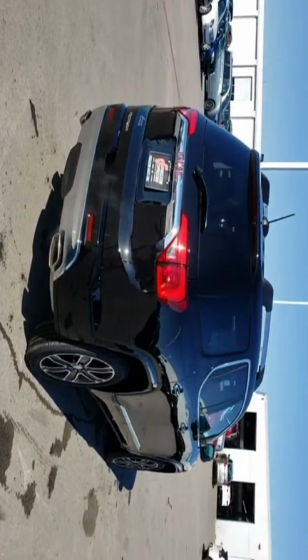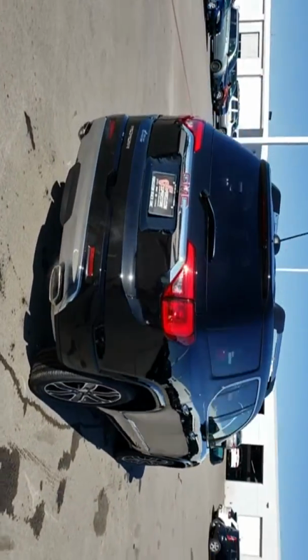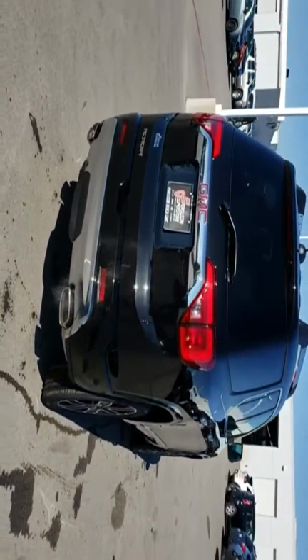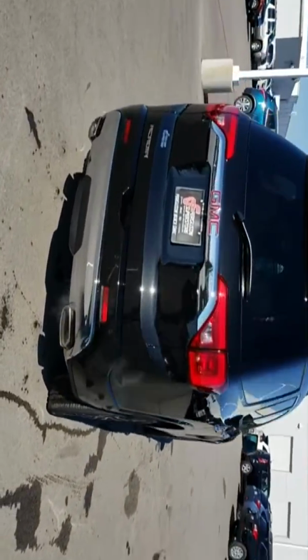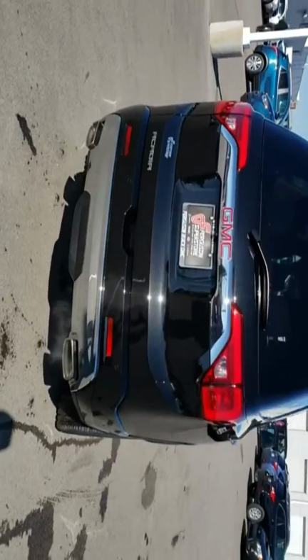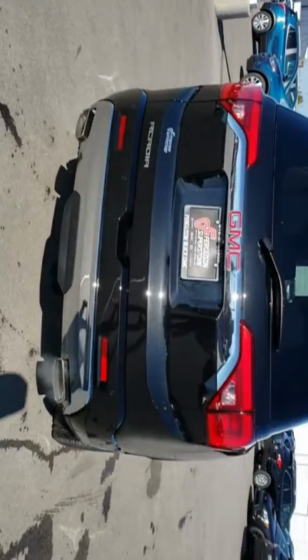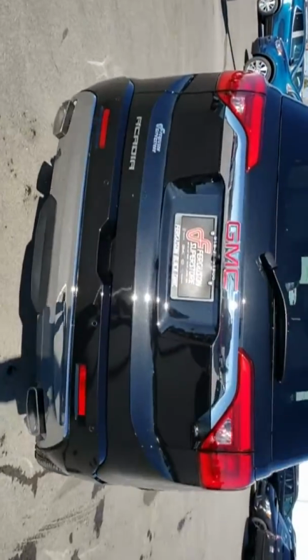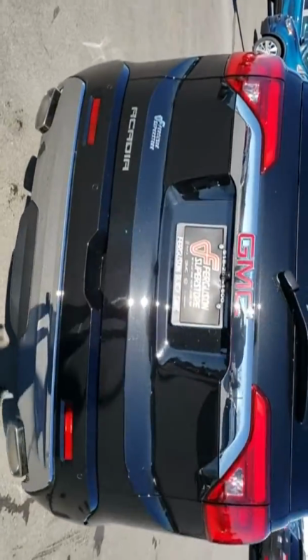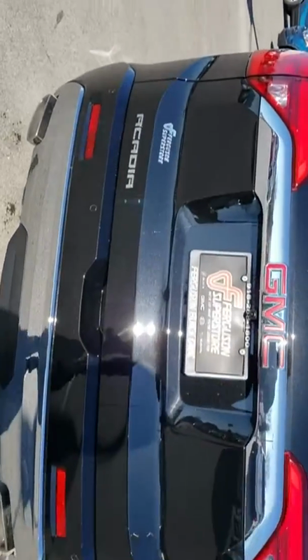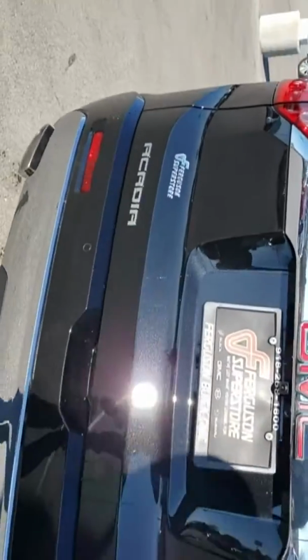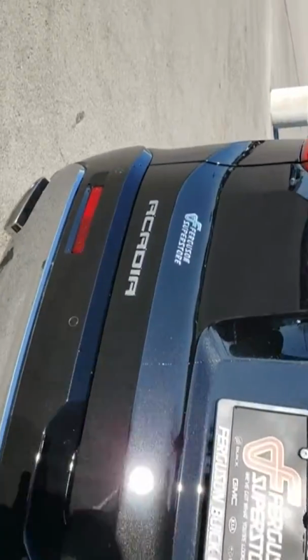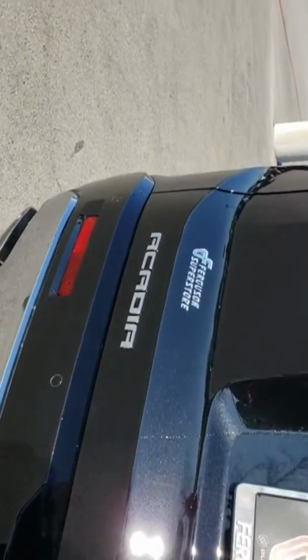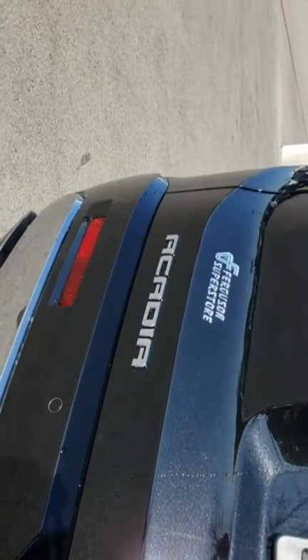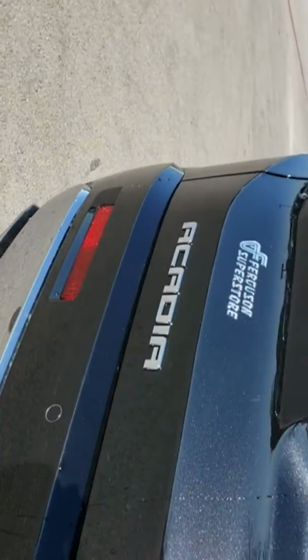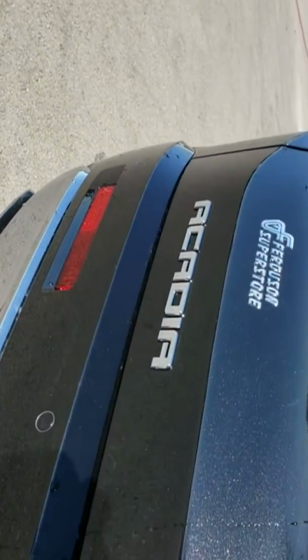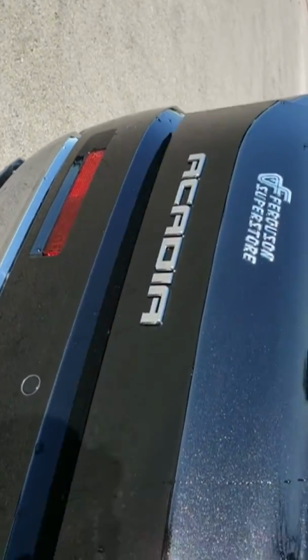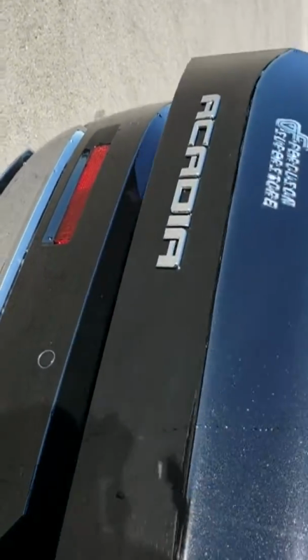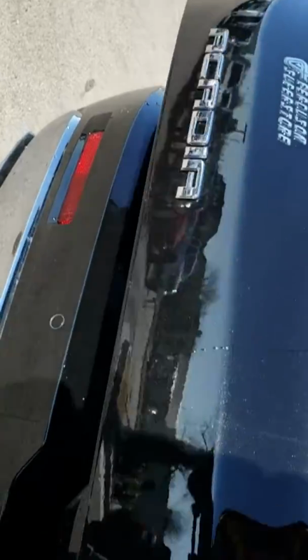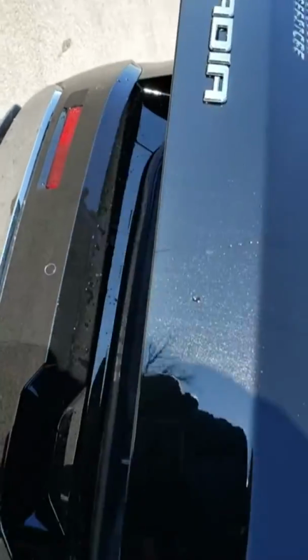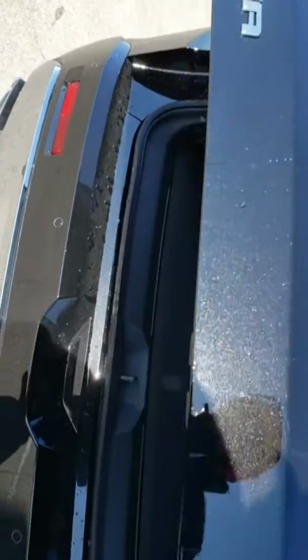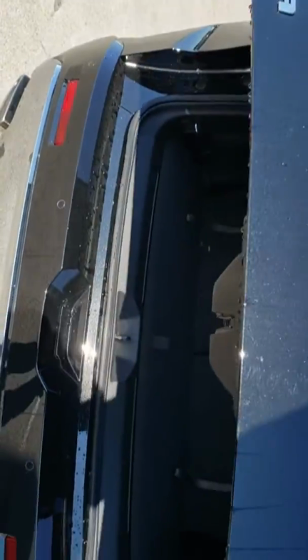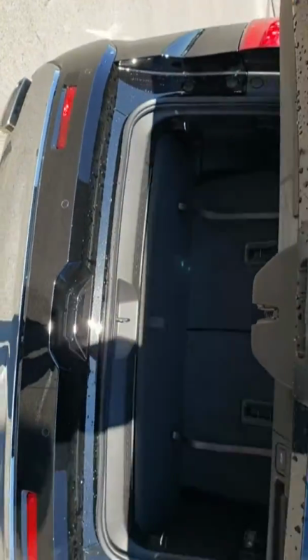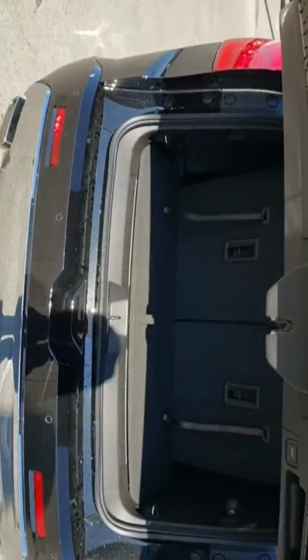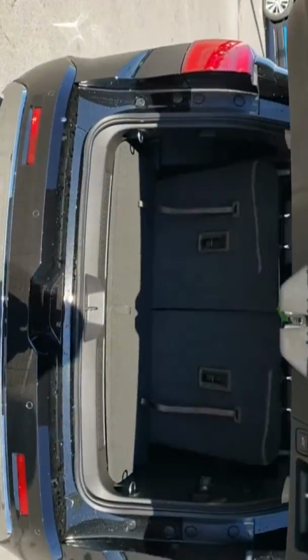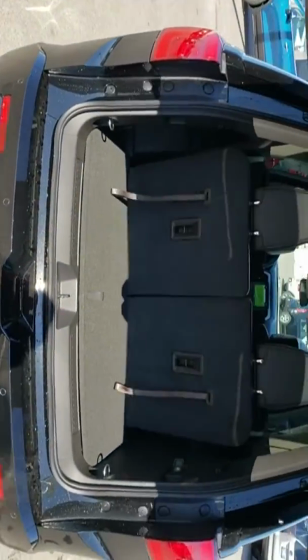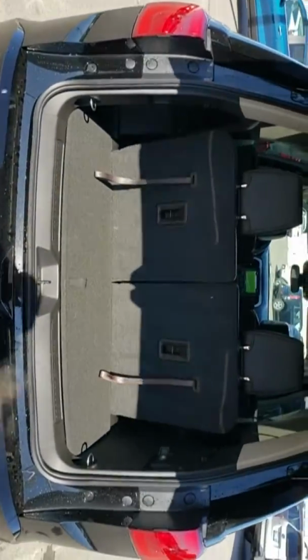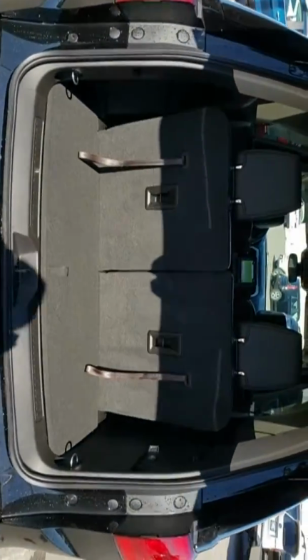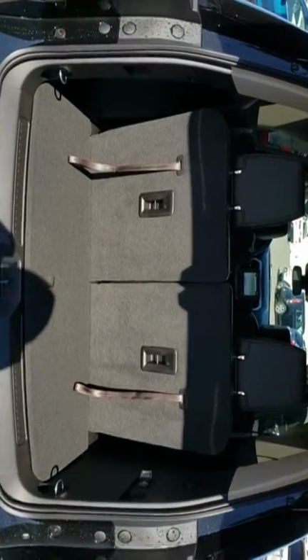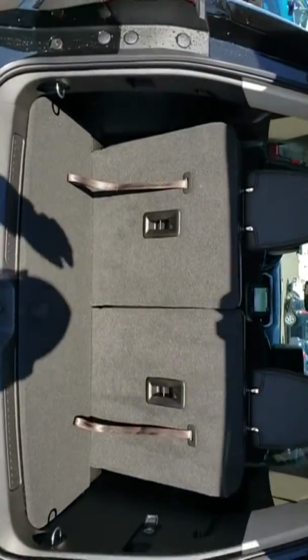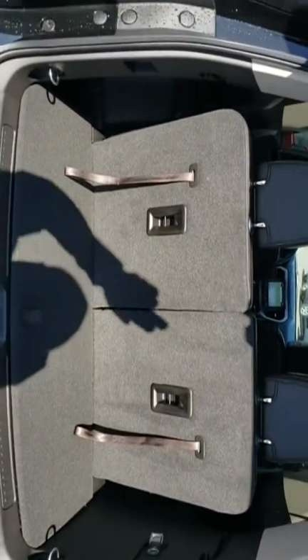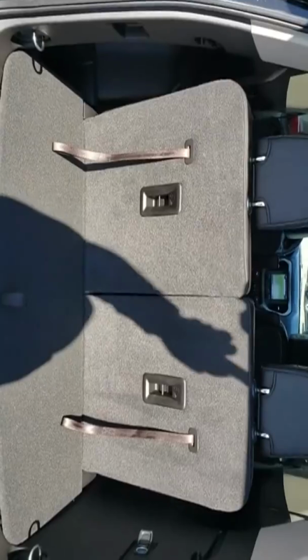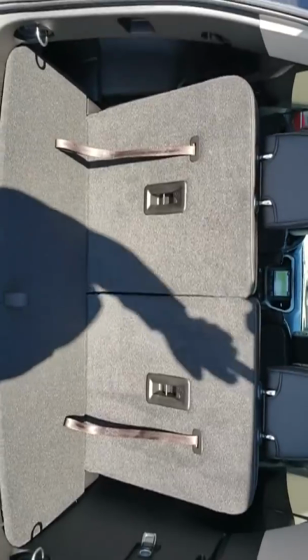Here are some of this vehicle's great options: power passenger seat, remote engine start, anti-lock braking system, steering wheel audio controls, keyless entry, tow hitch, power lift gate, backup camera.